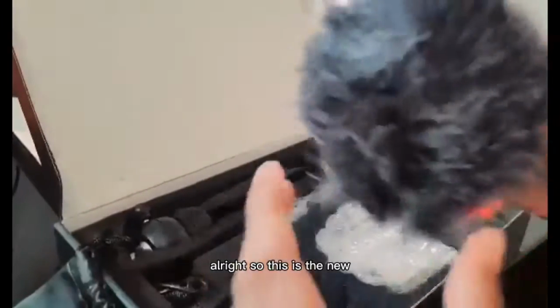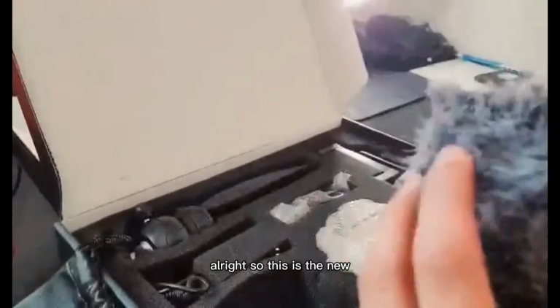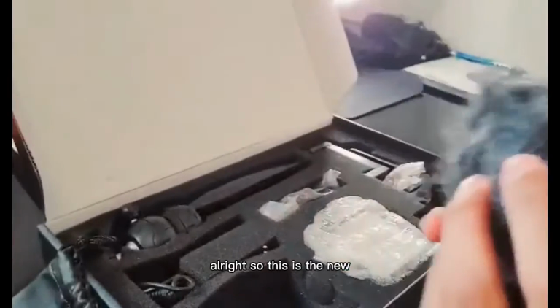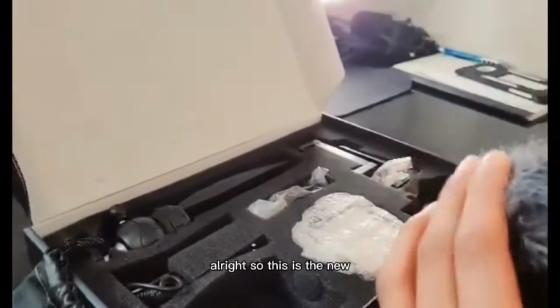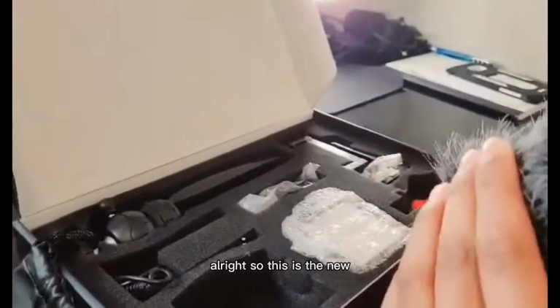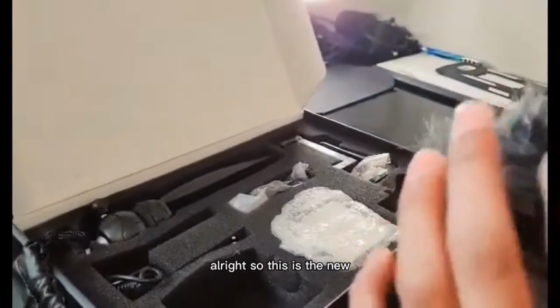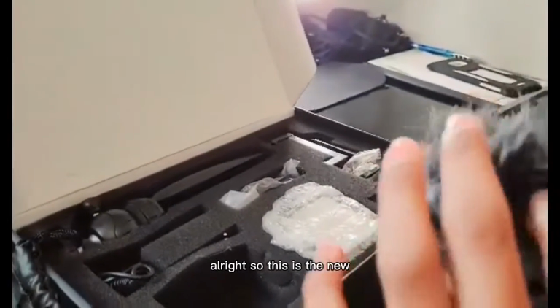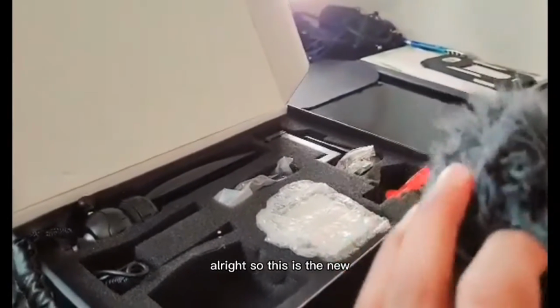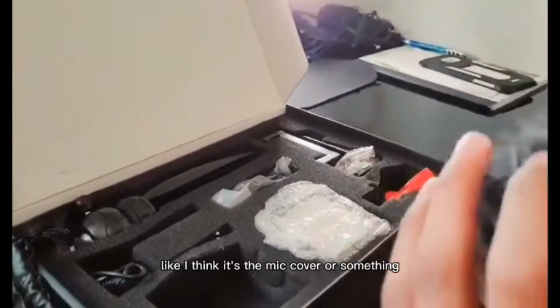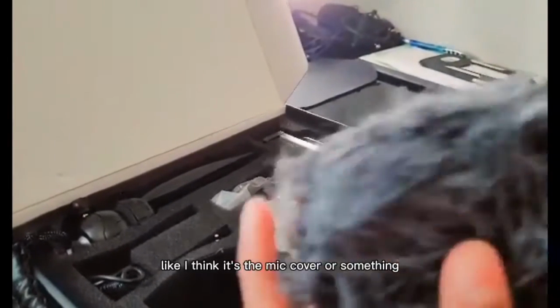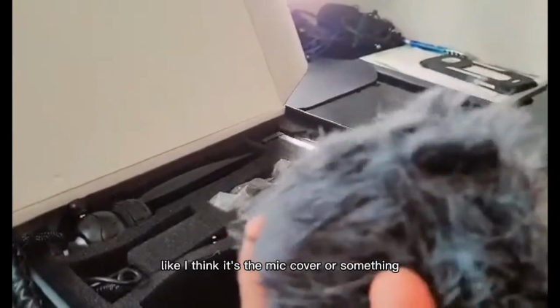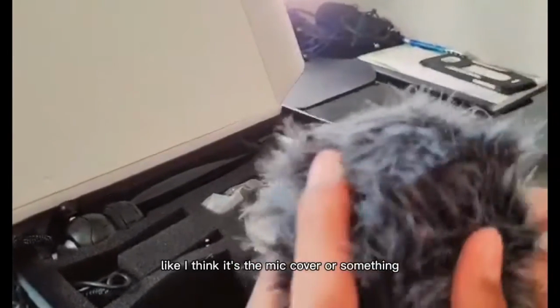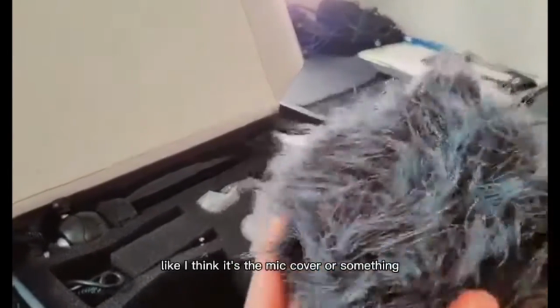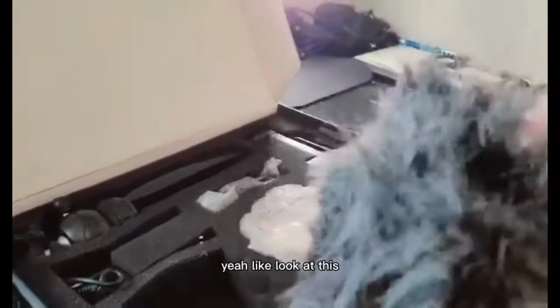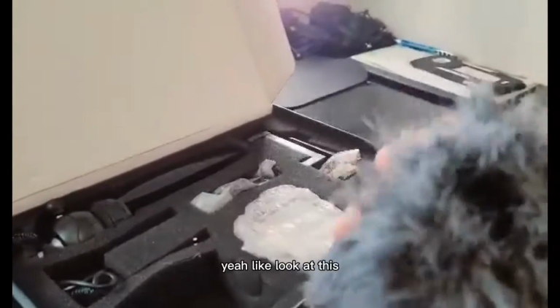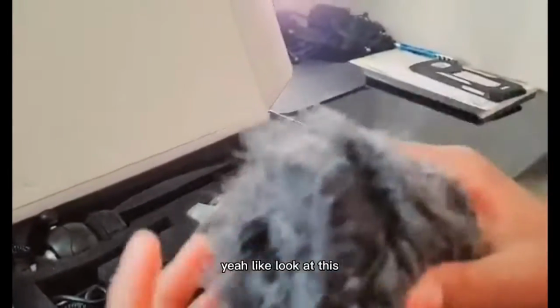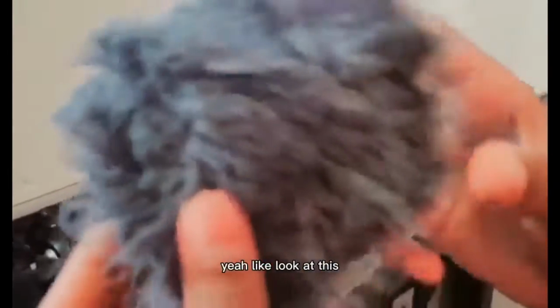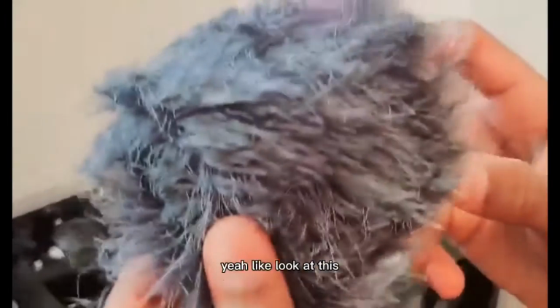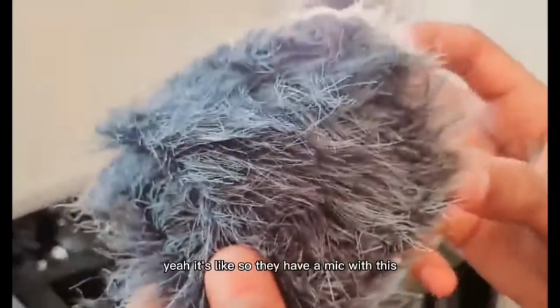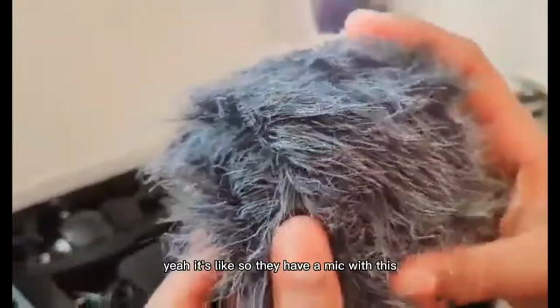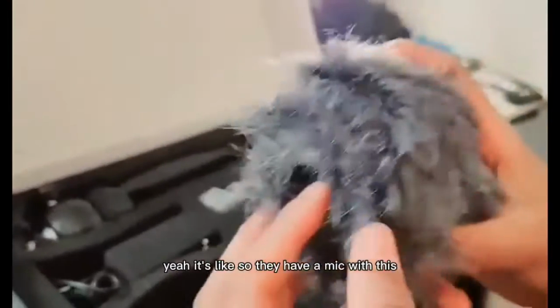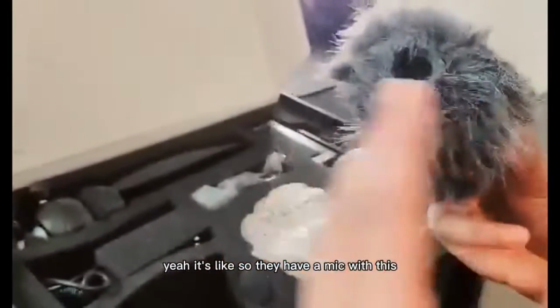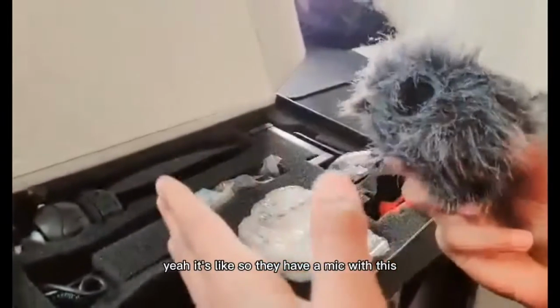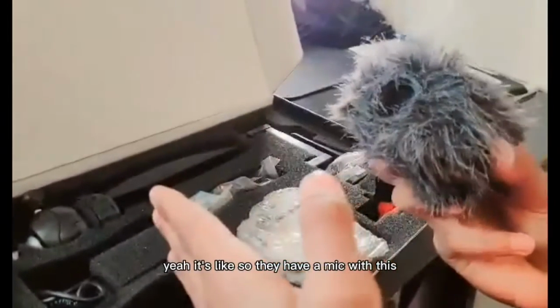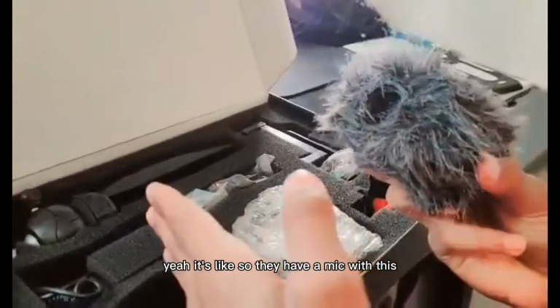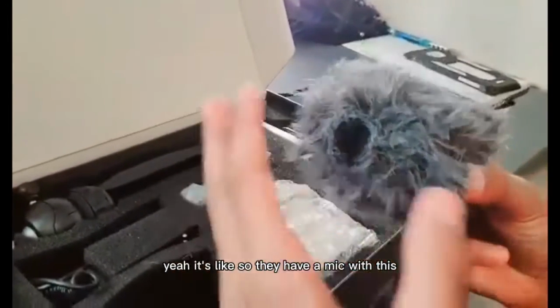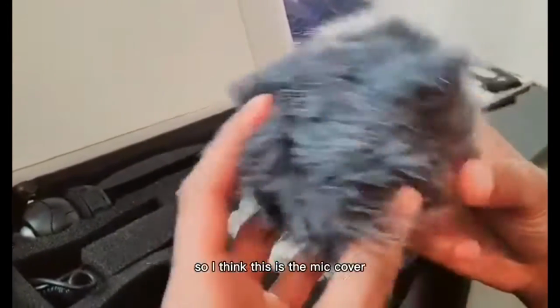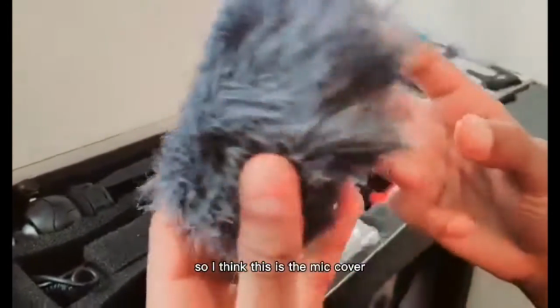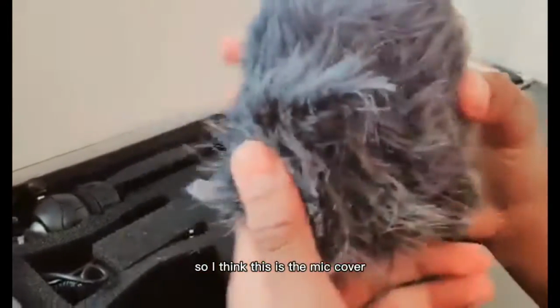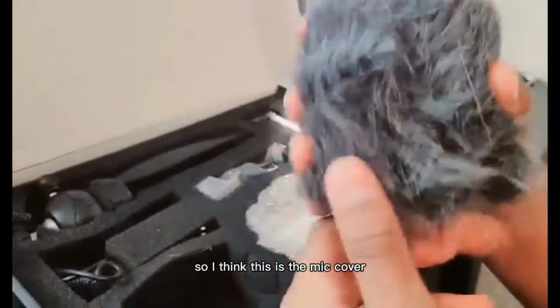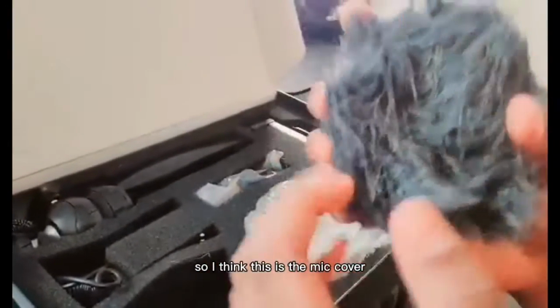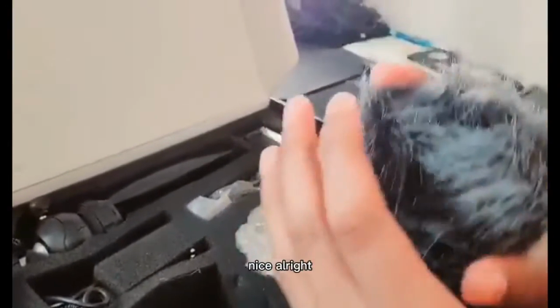So this is the new — I think it's the mic cover or something. Yeah, look at this. So they include a mic with this, so I think this is the mic cover. Nice.